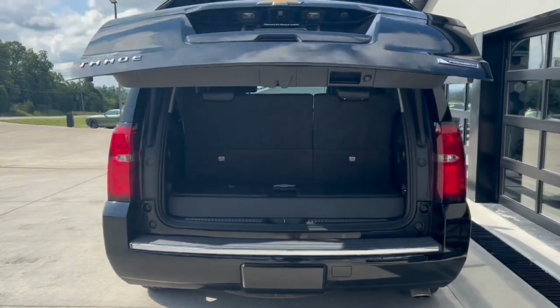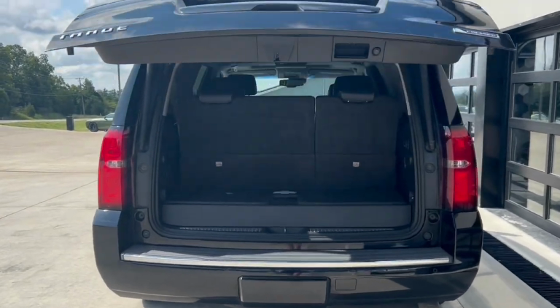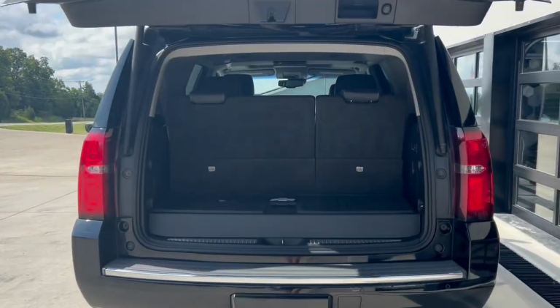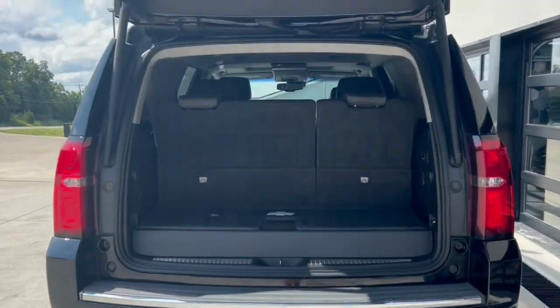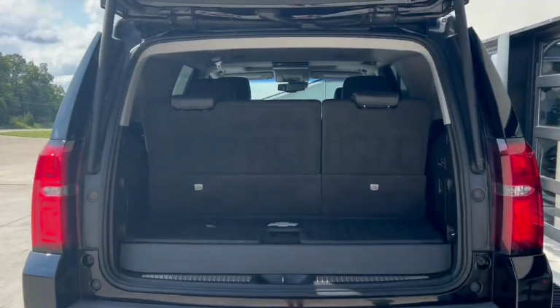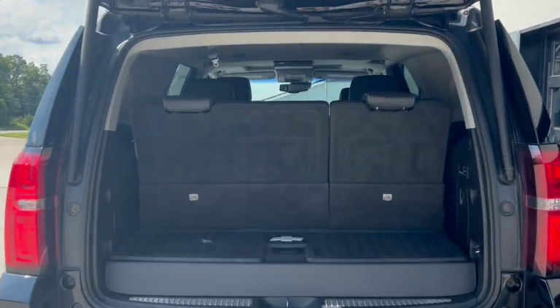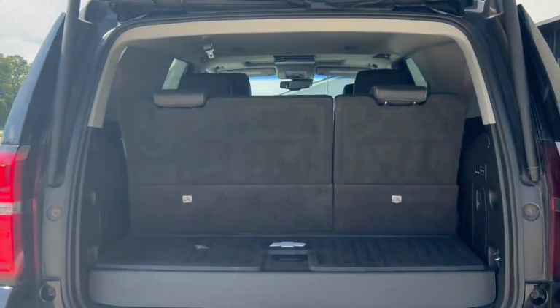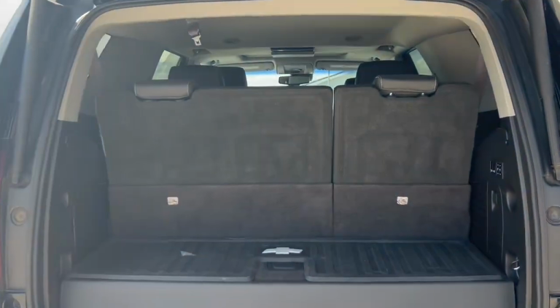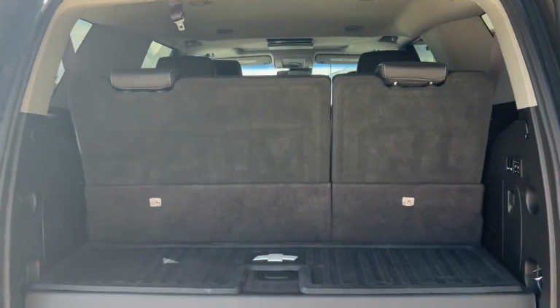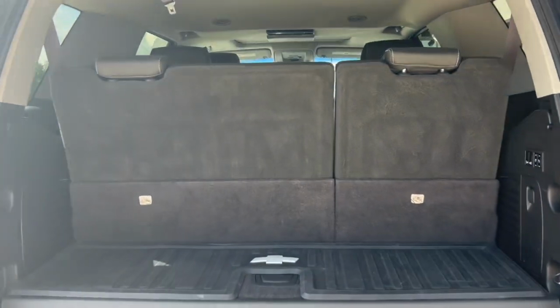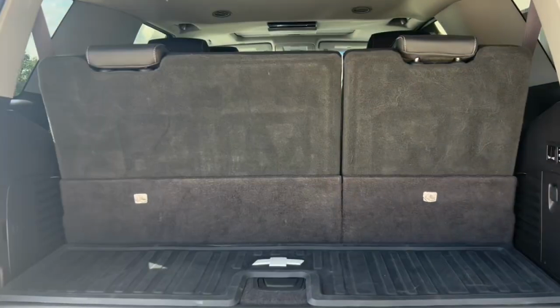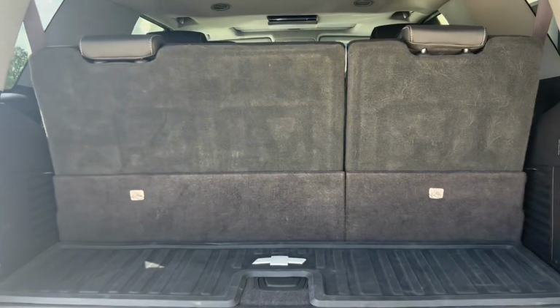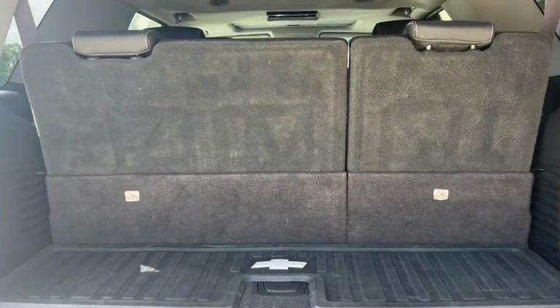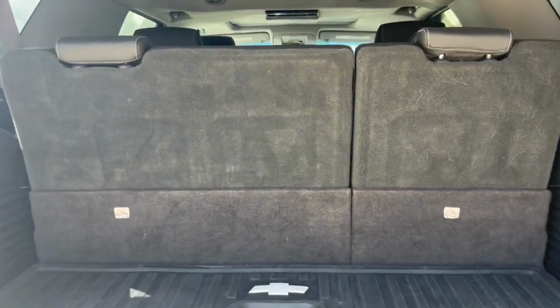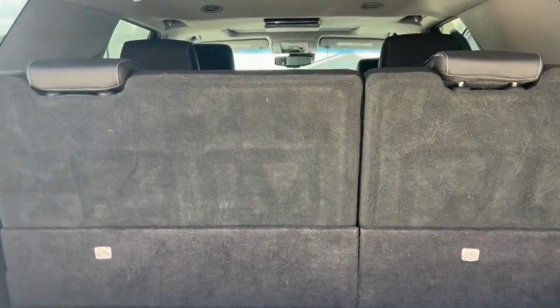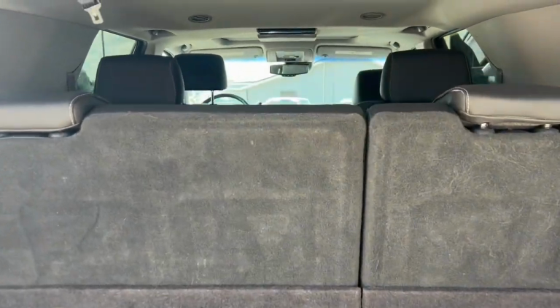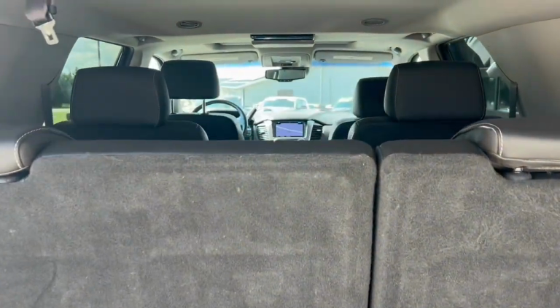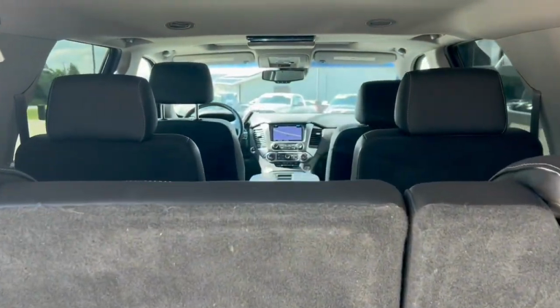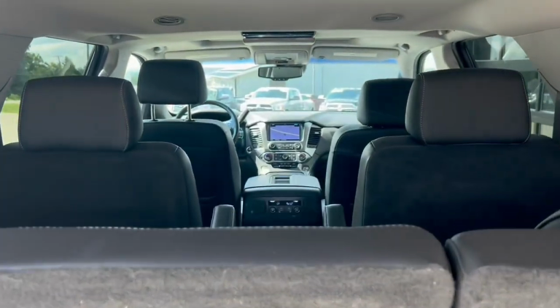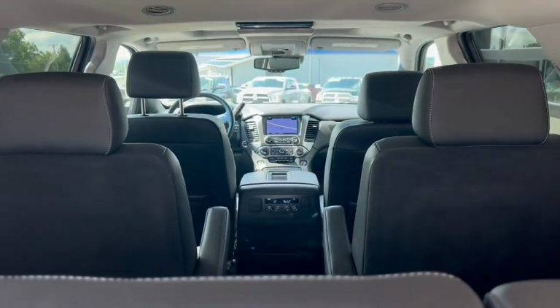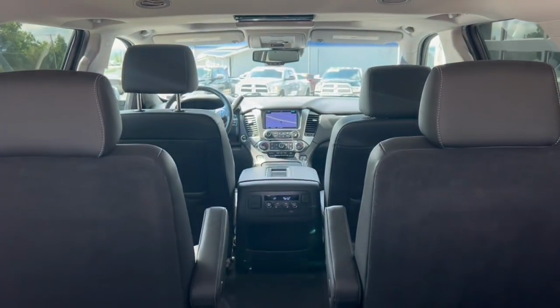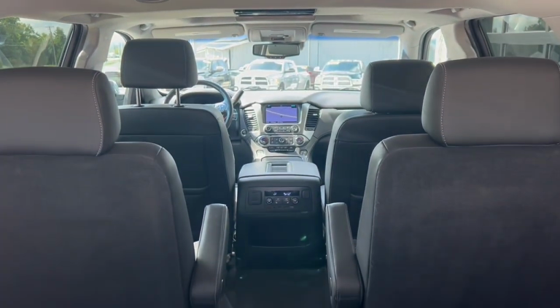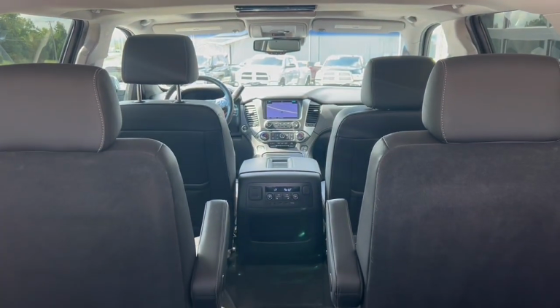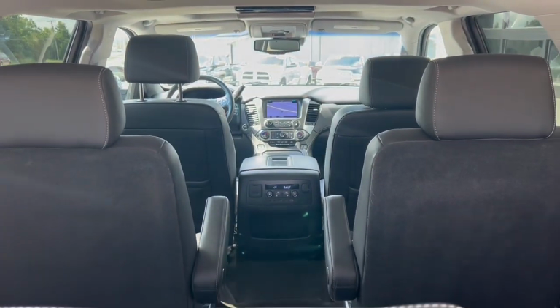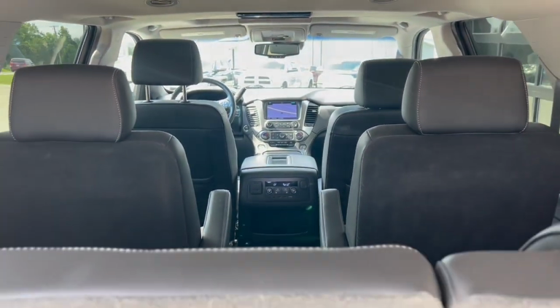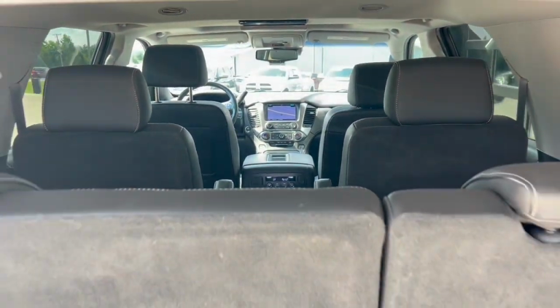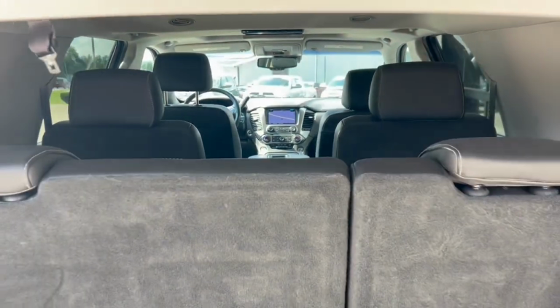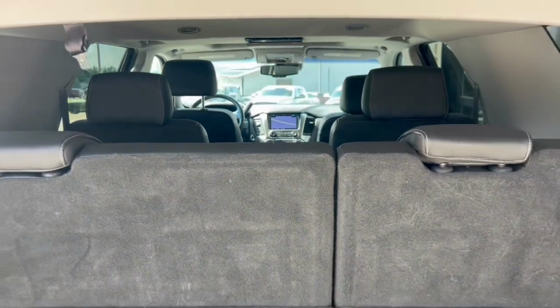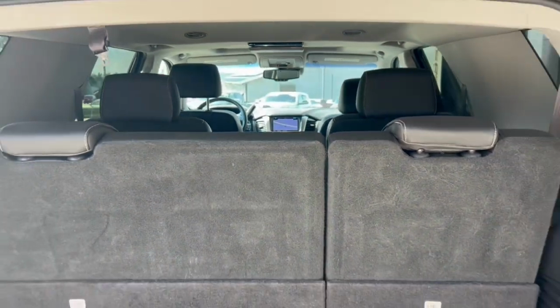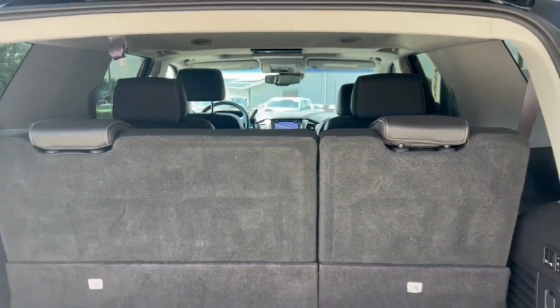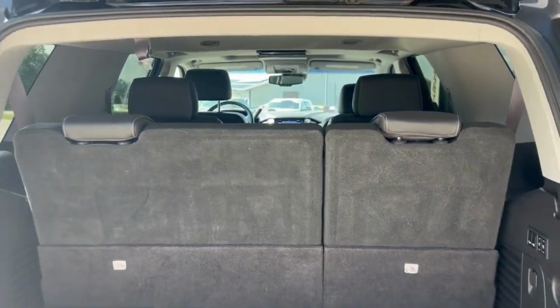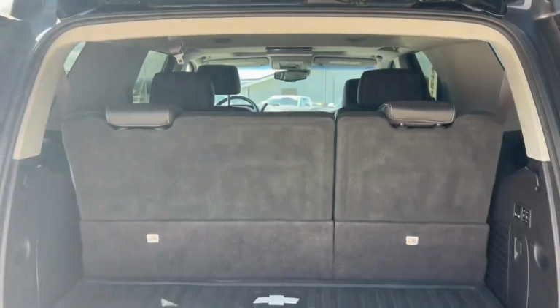Behind that third row, there's a little bit of storage space, and these seats power-fold as well. So you can actually fold those seats down and get a ton more cargo space in here. Come check this thing out at Next Level in Hillsboro.